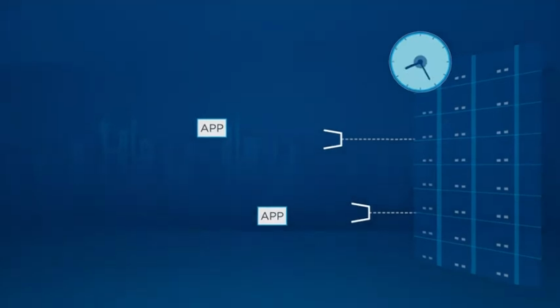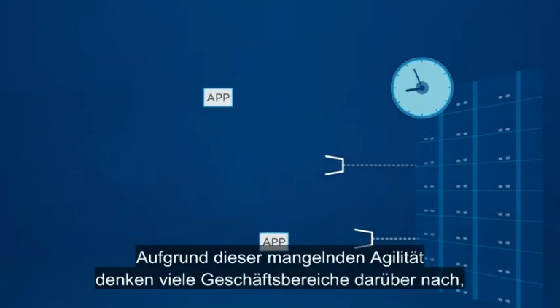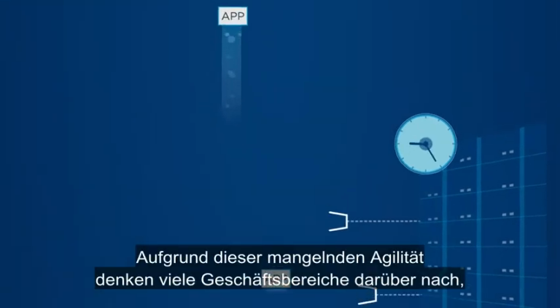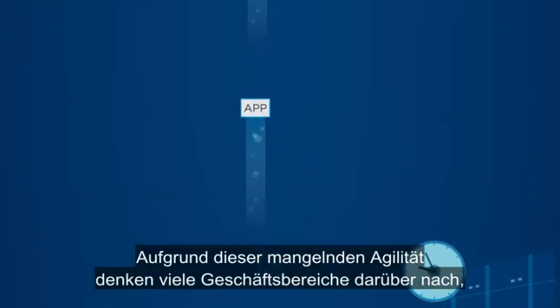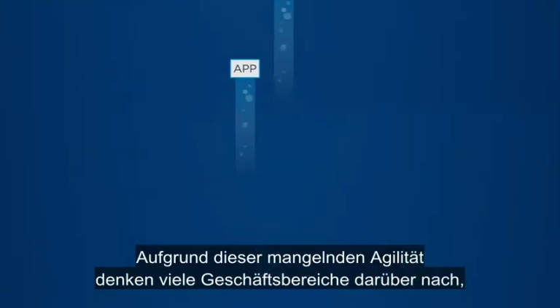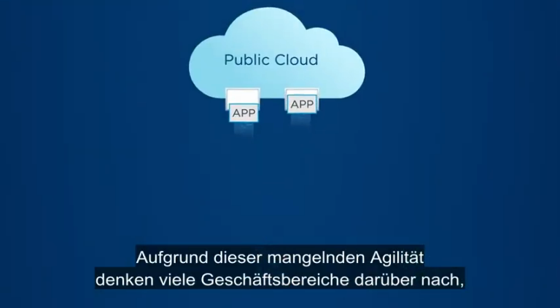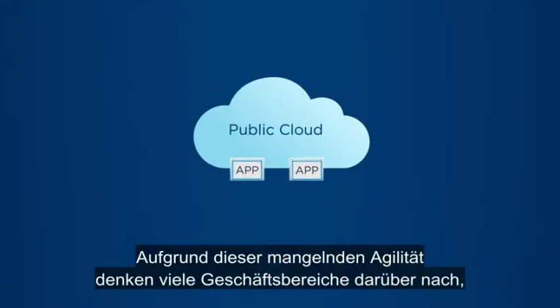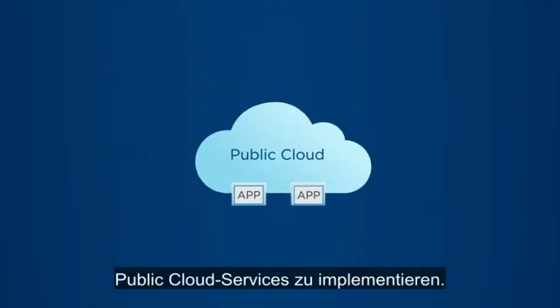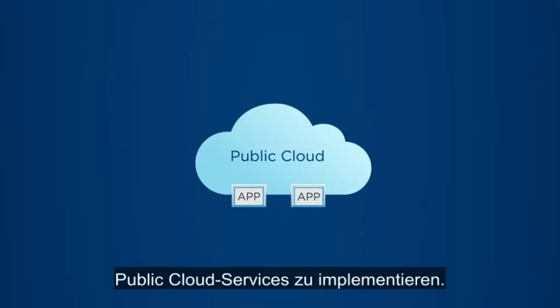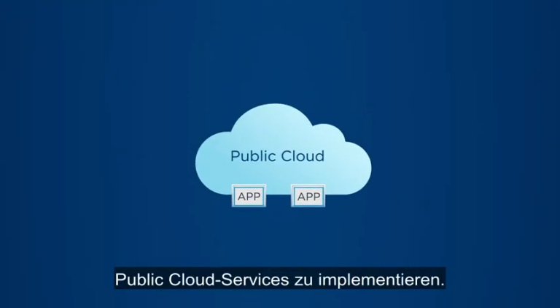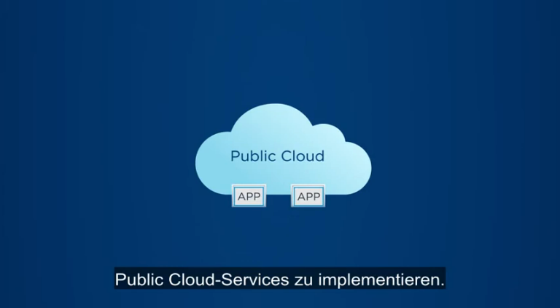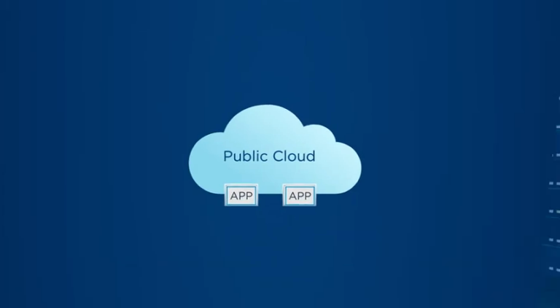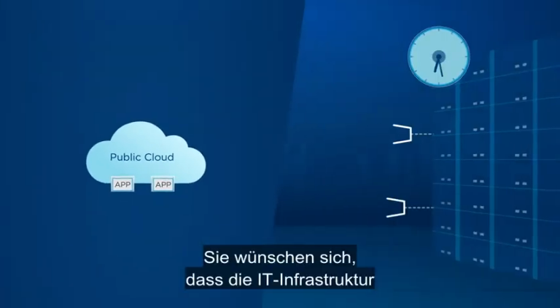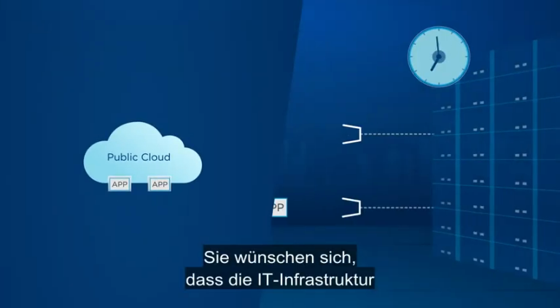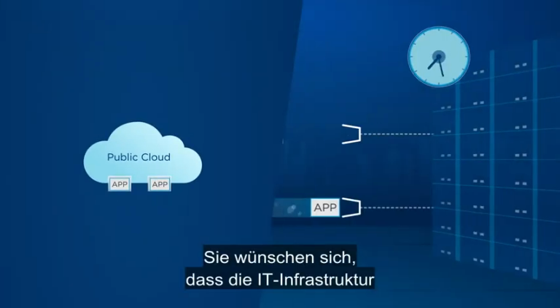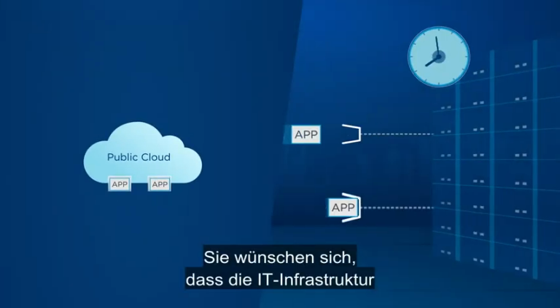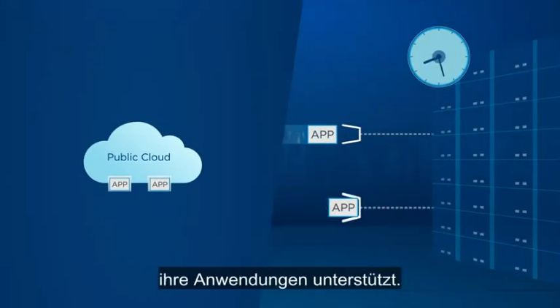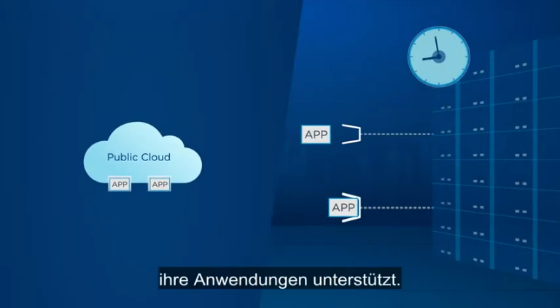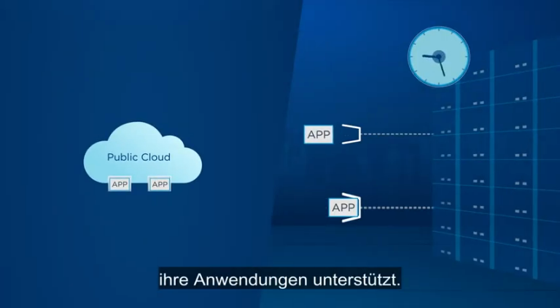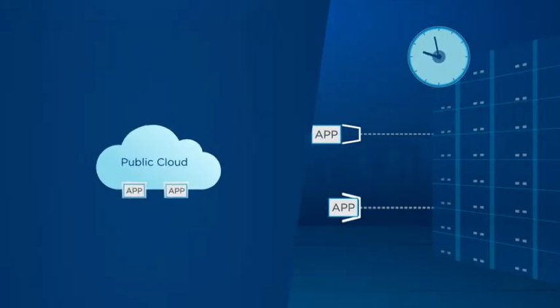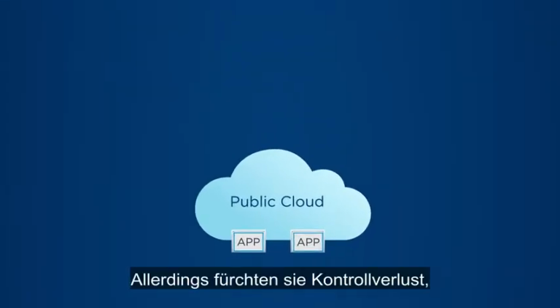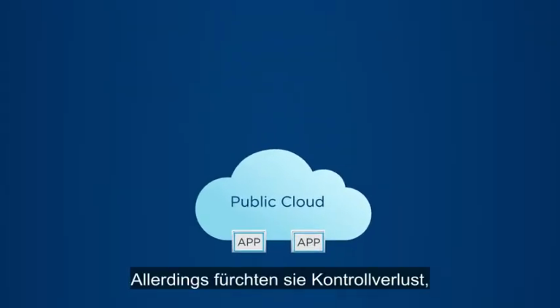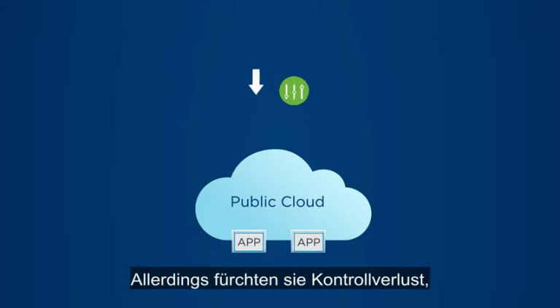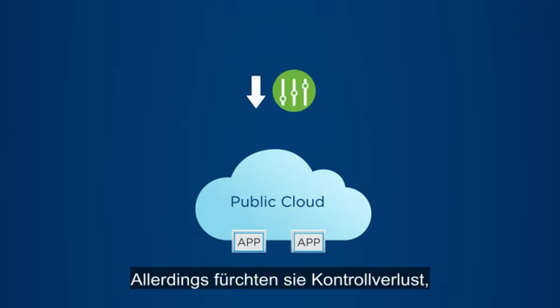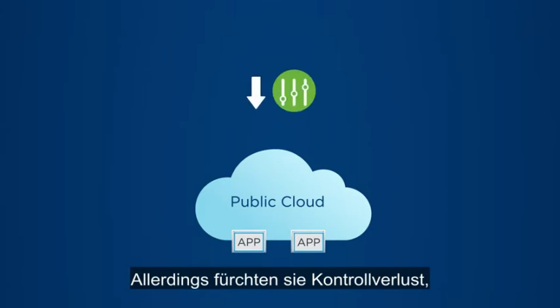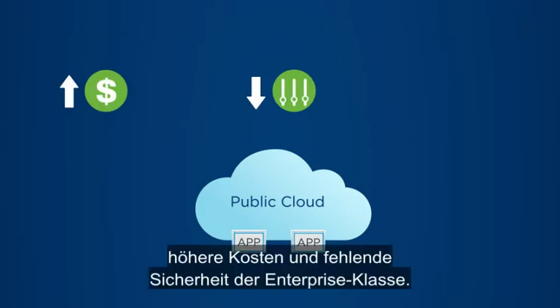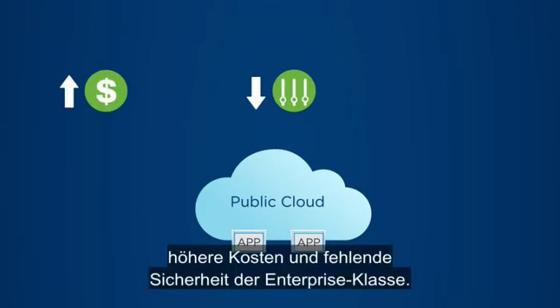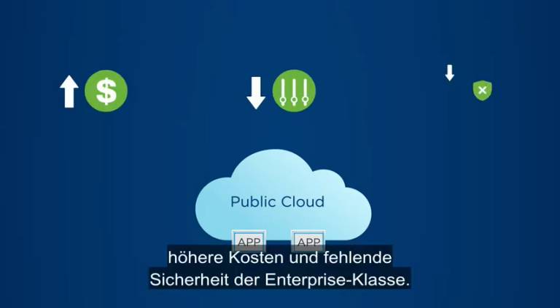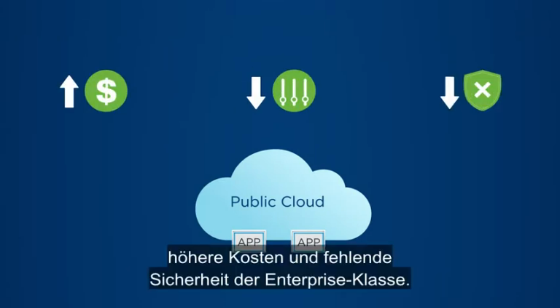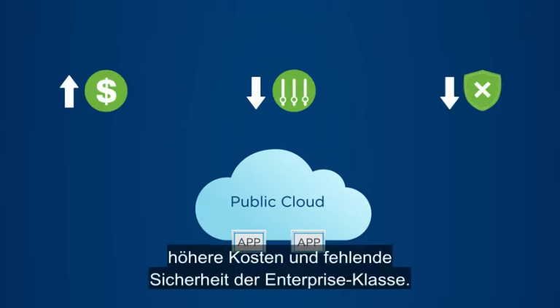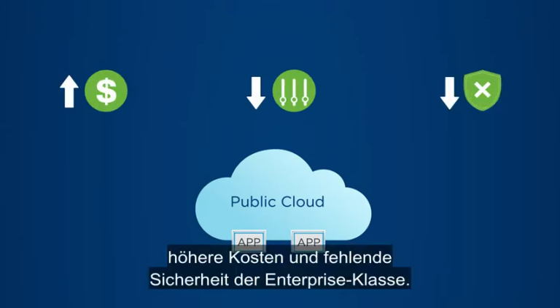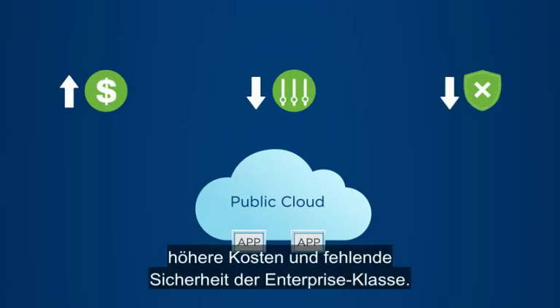This lack of agility is why business units are considering public cloud services. They don't want to wait for IT infrastructure to support their applications, but they are concerned about losing control, higher costs, and lack of enterprise-class security.